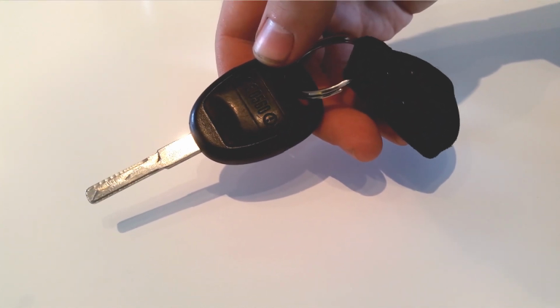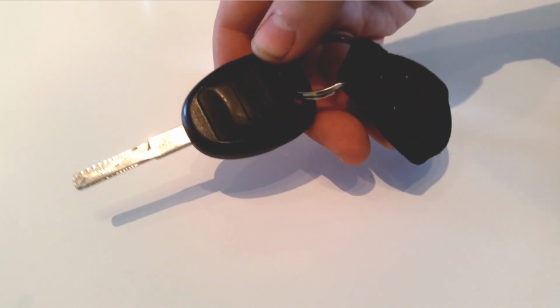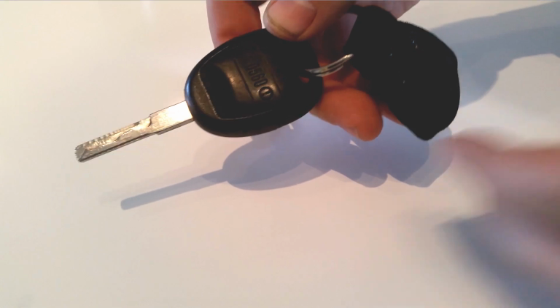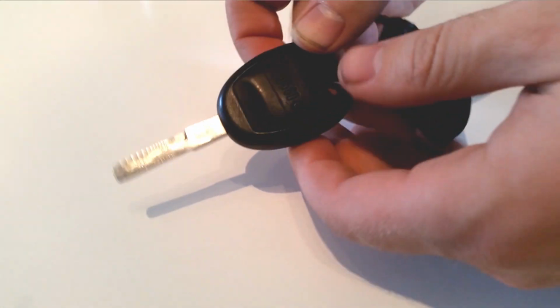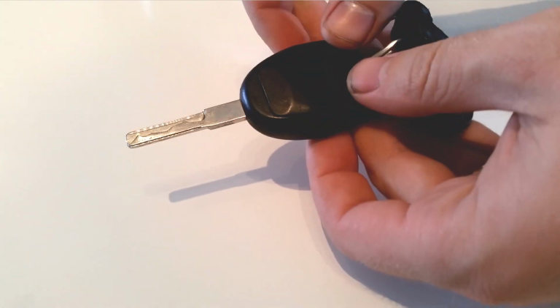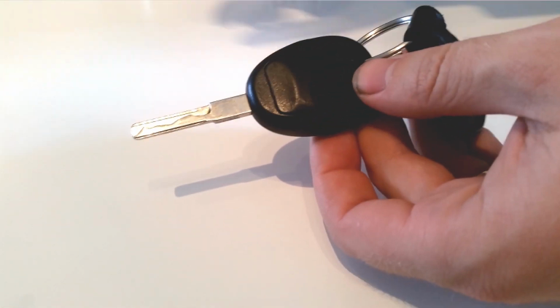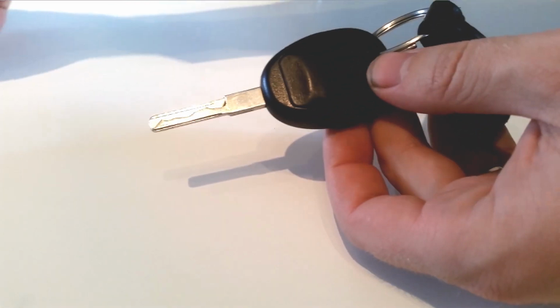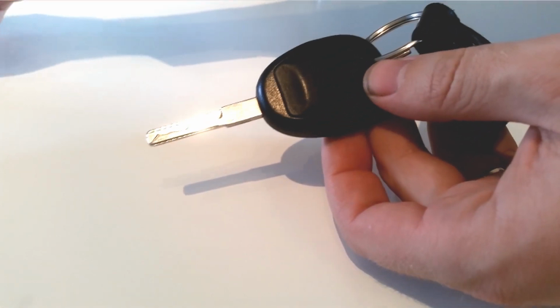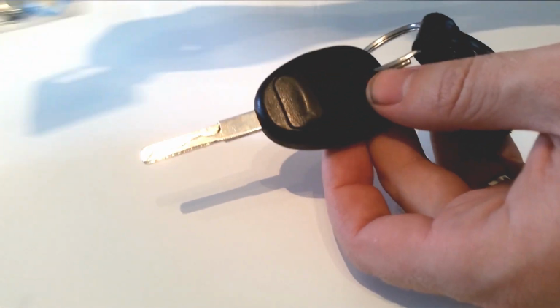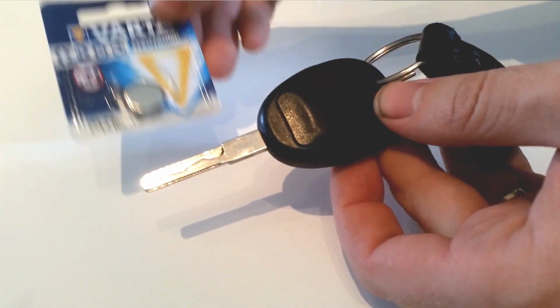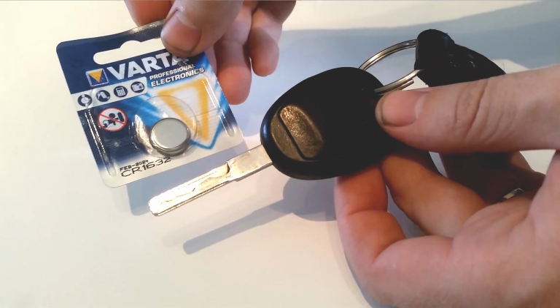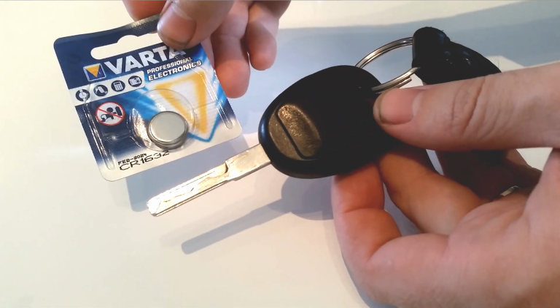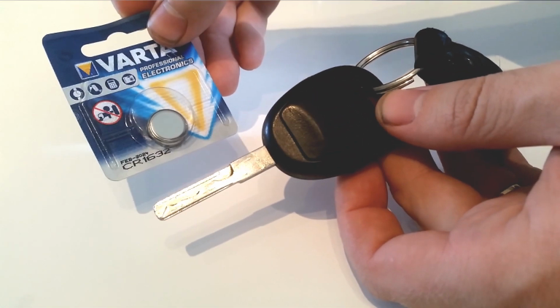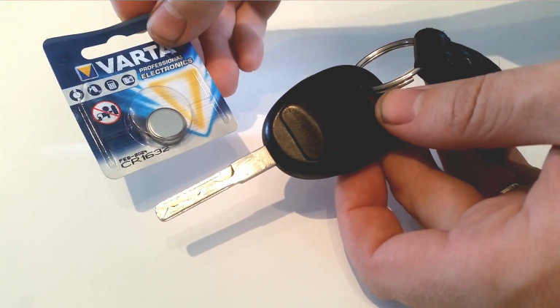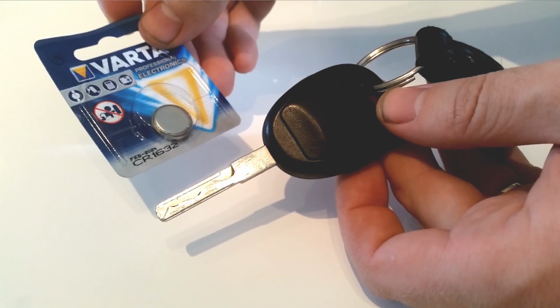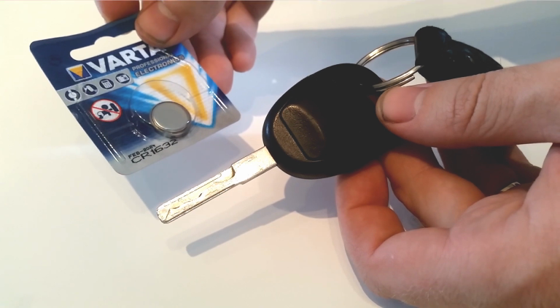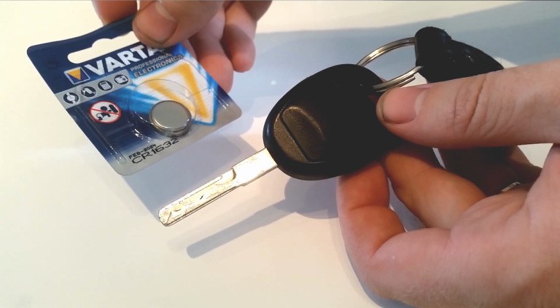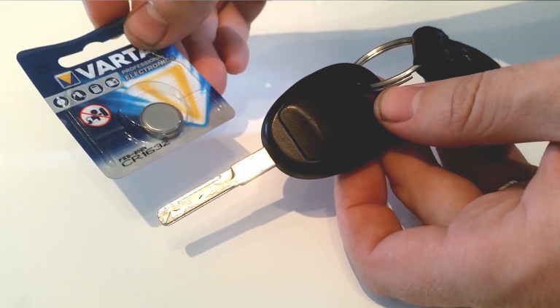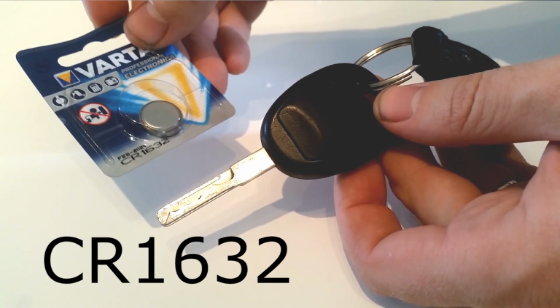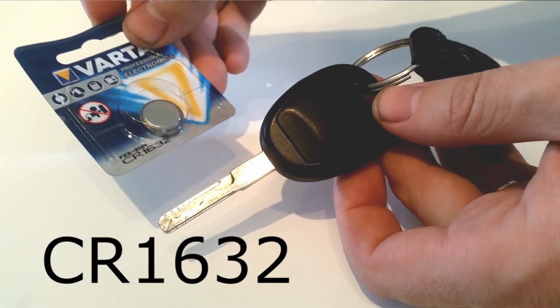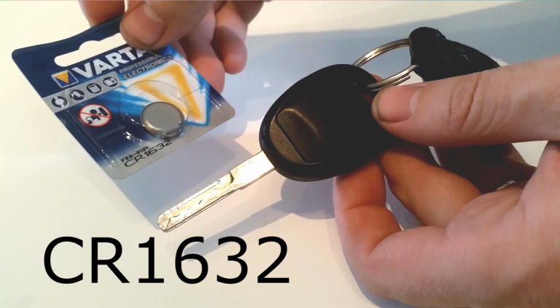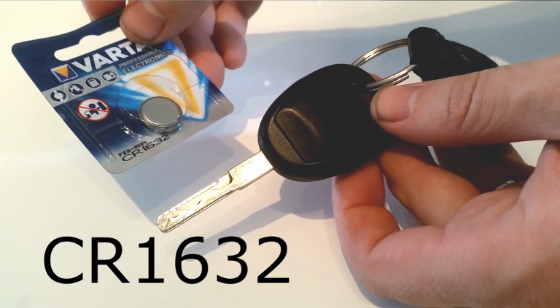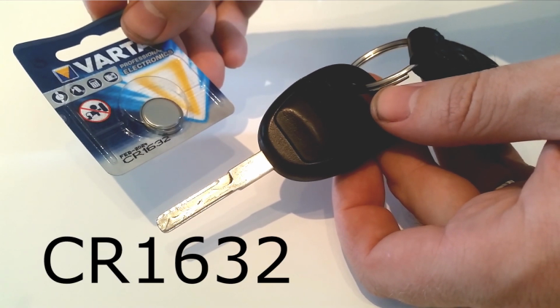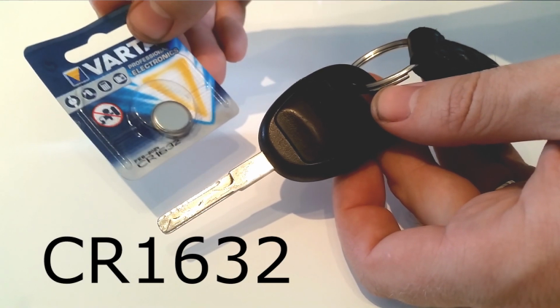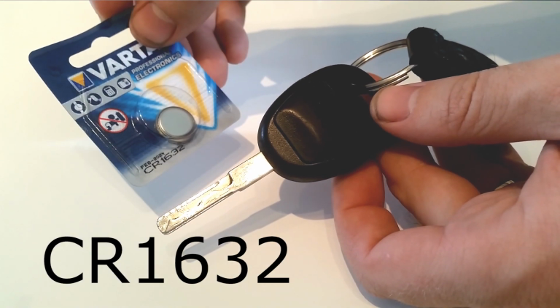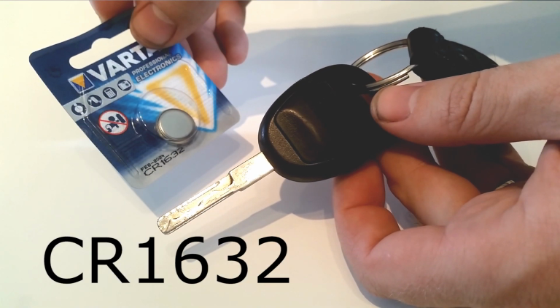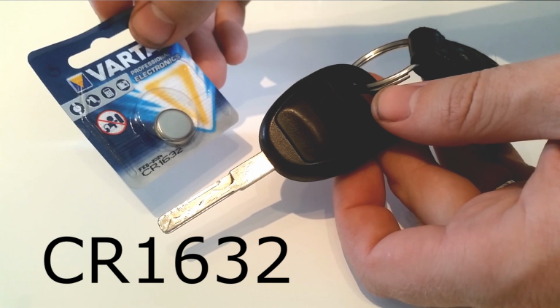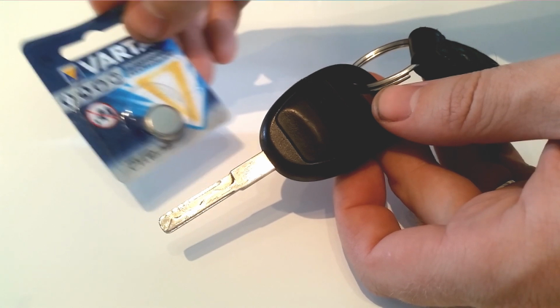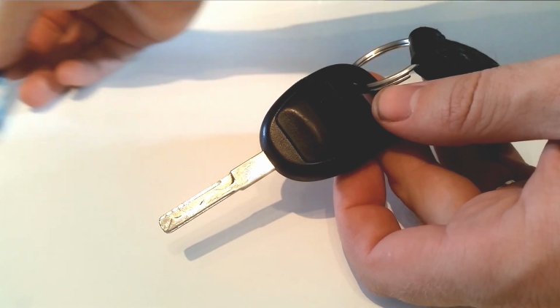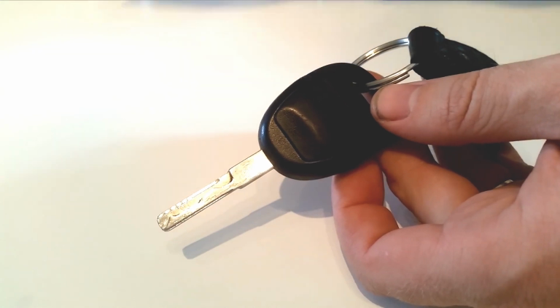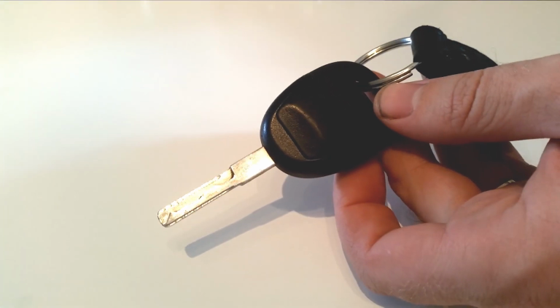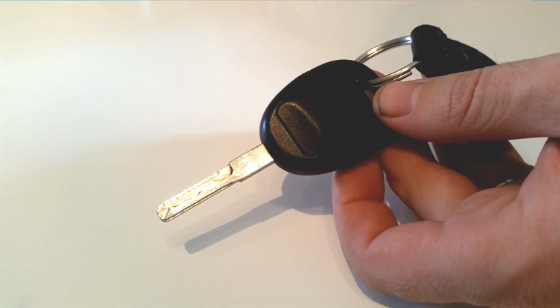It's pretty easy. You need a new battery. This key requires a CR-1632 battery, and you can get it from almost any store.